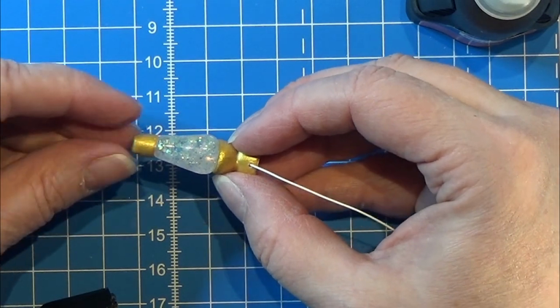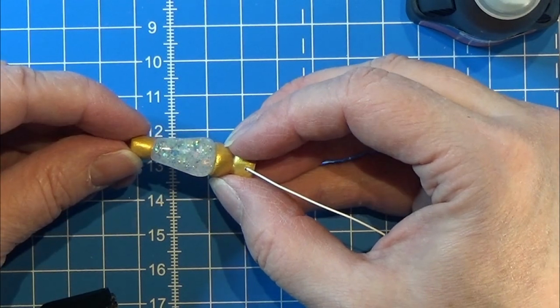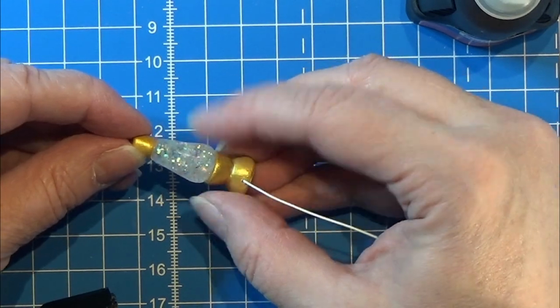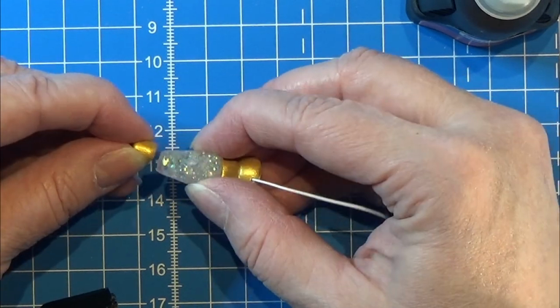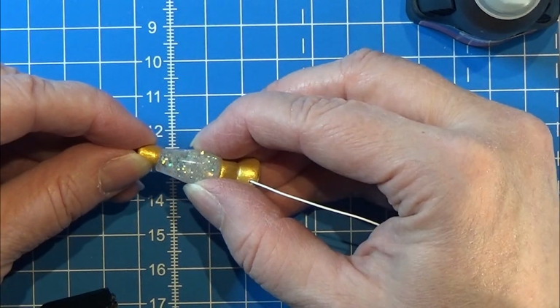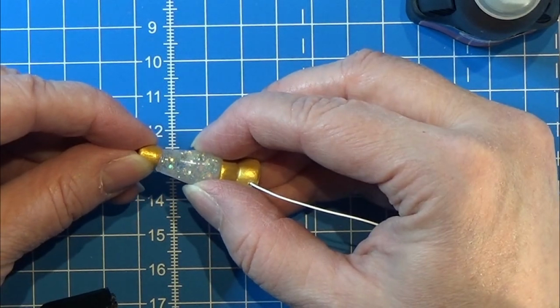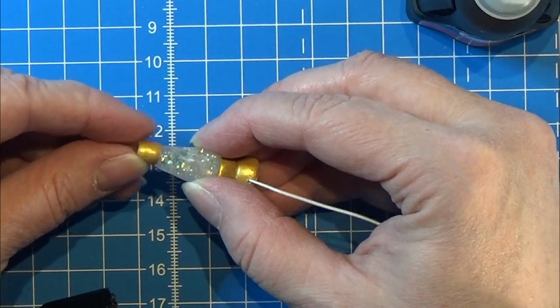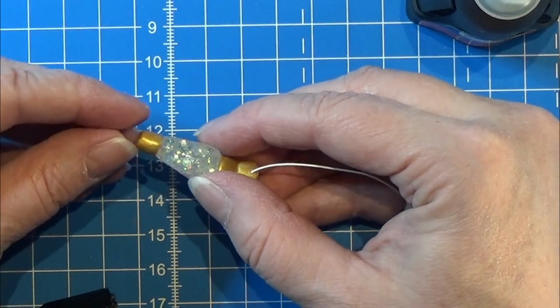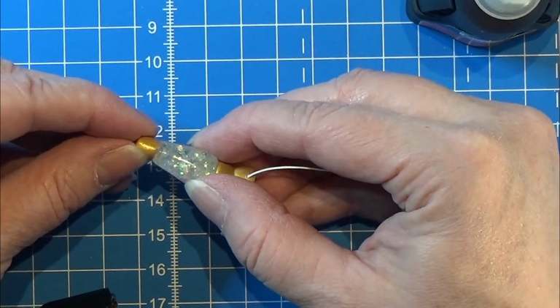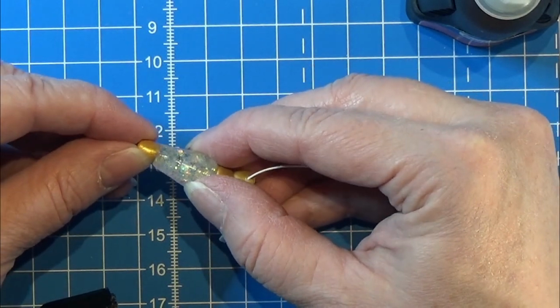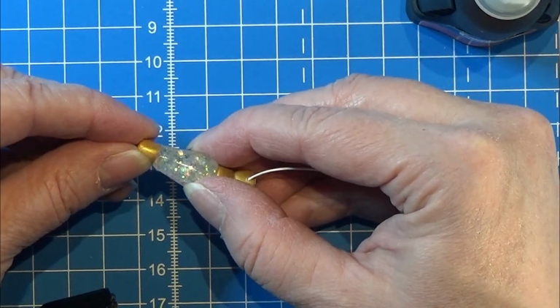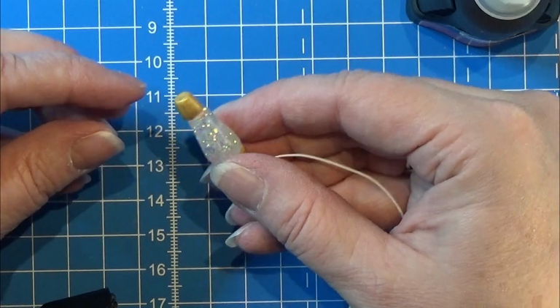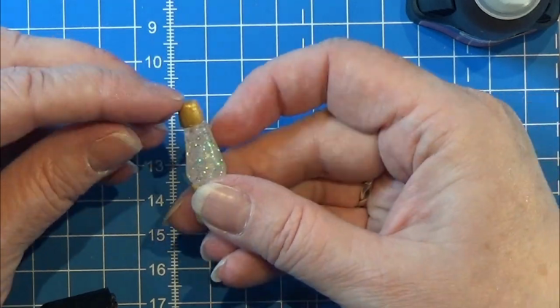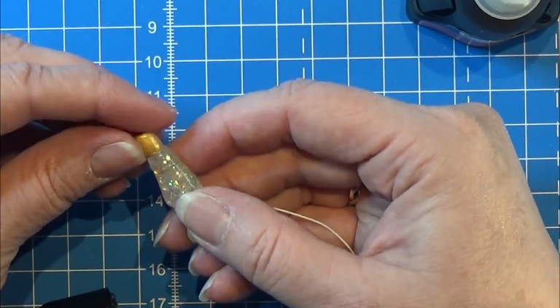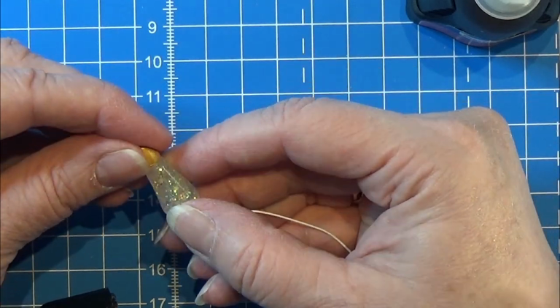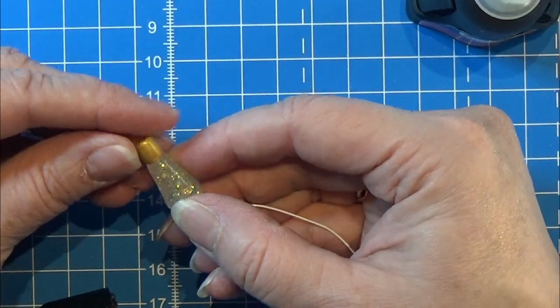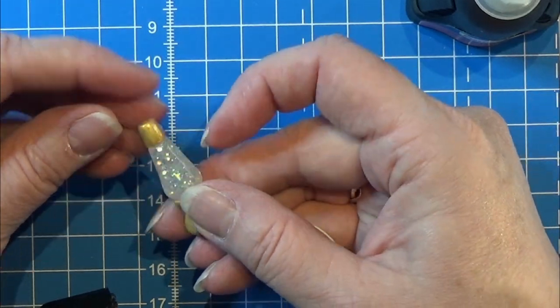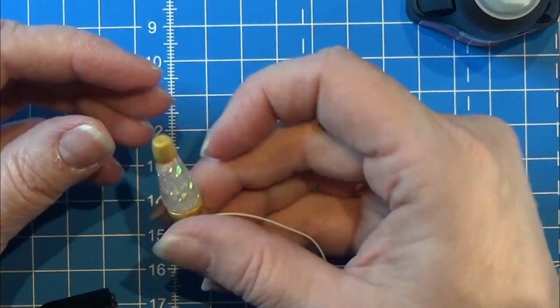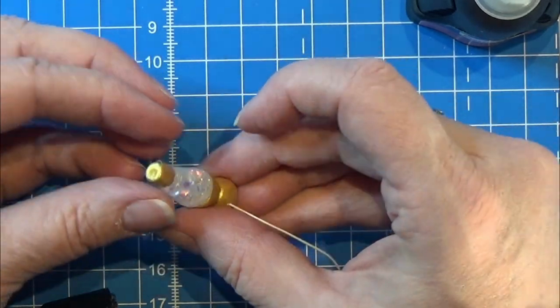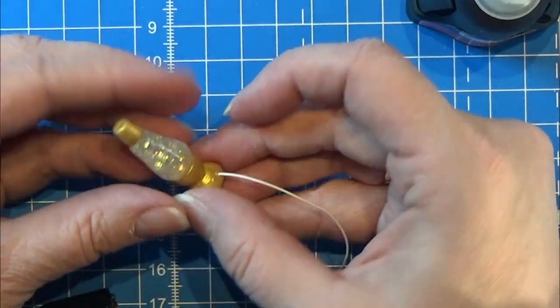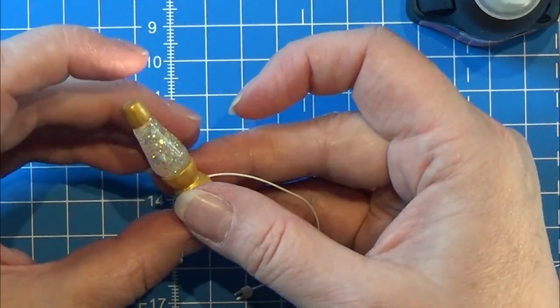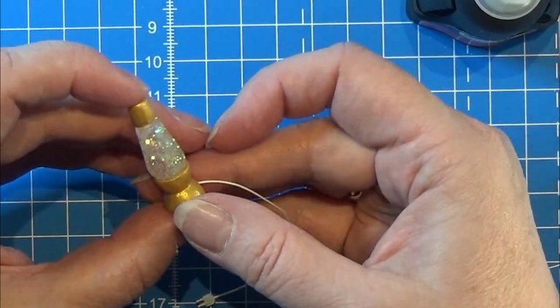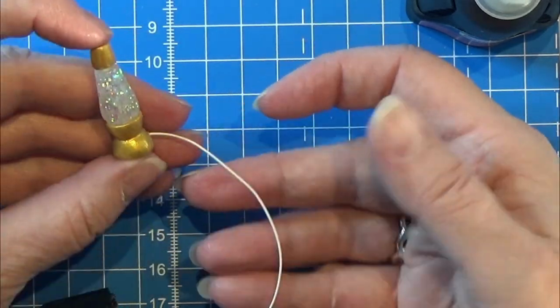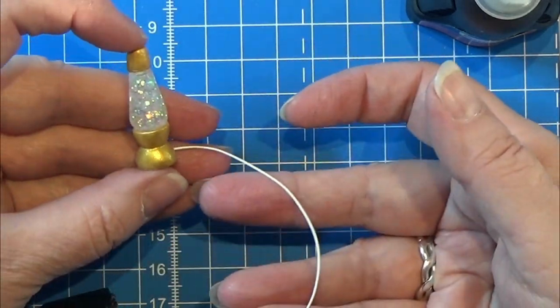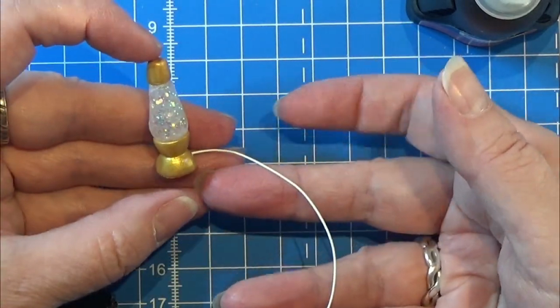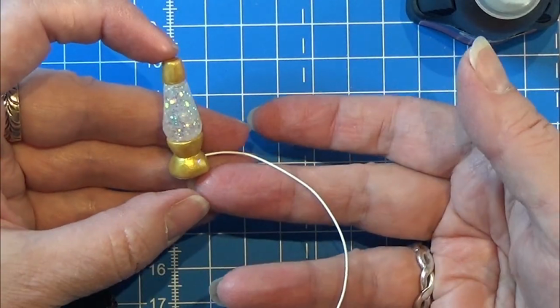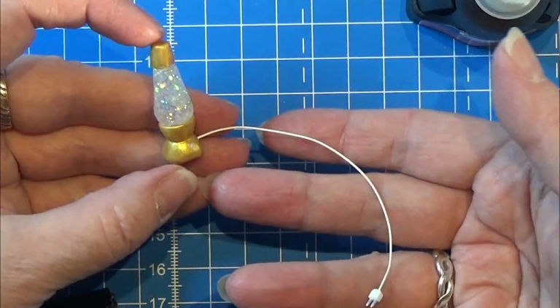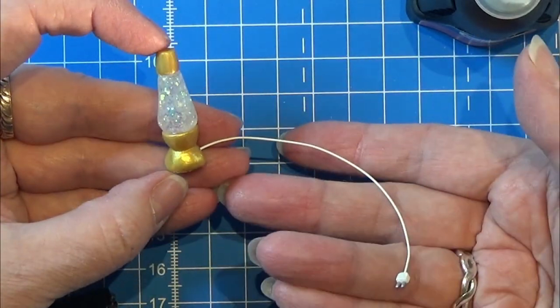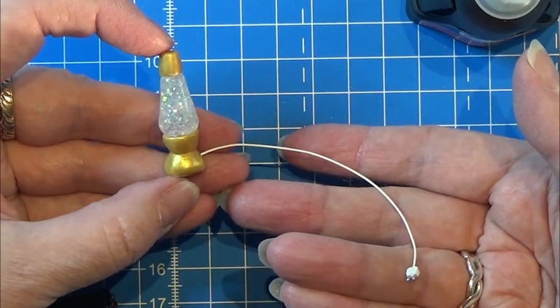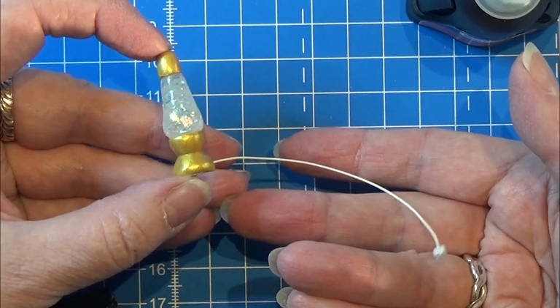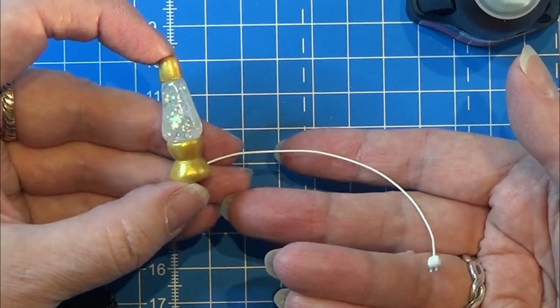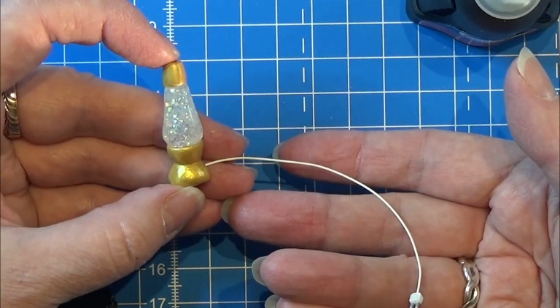Here we go — there you have your first little lava lamp, all done! It actually turned out really, really cute.